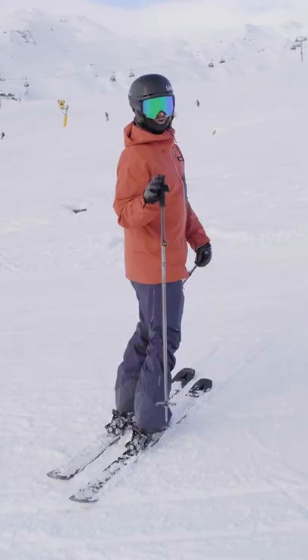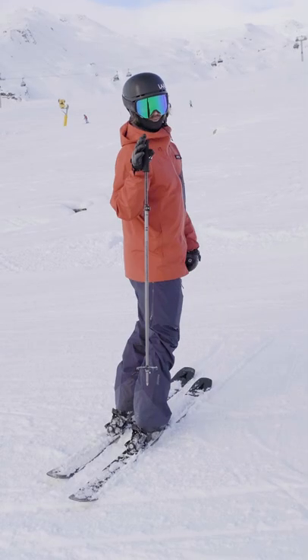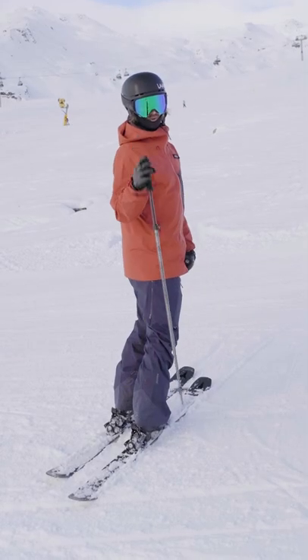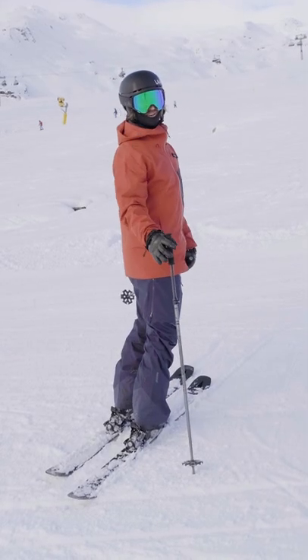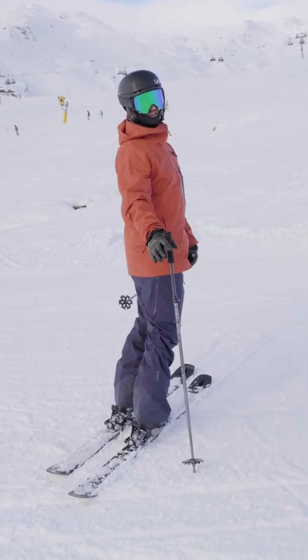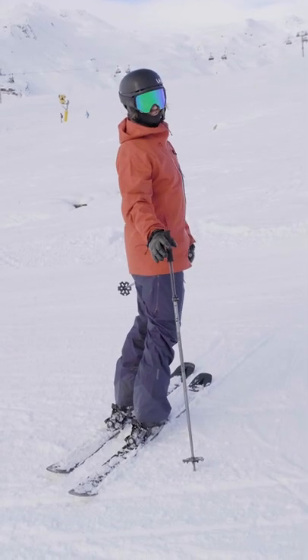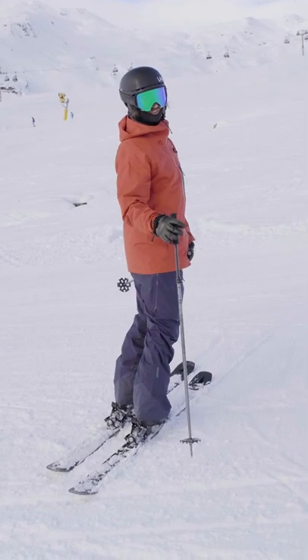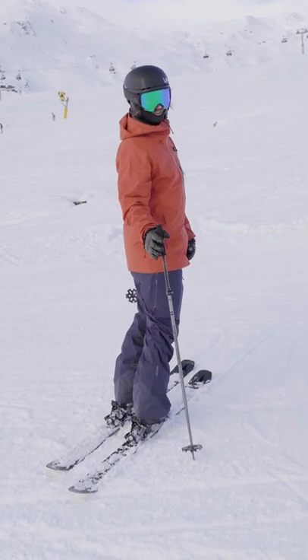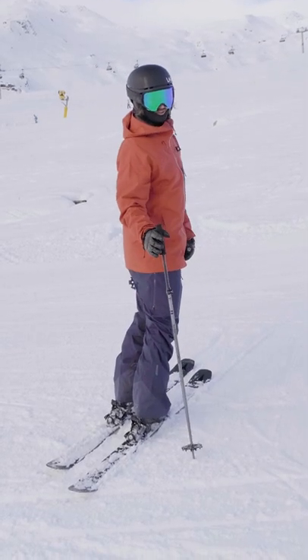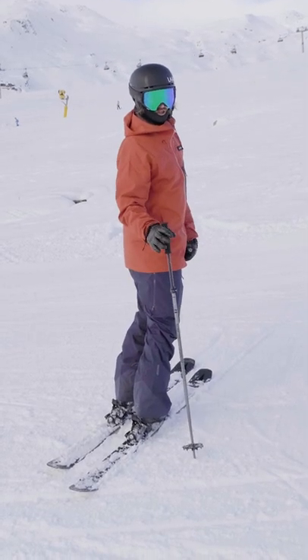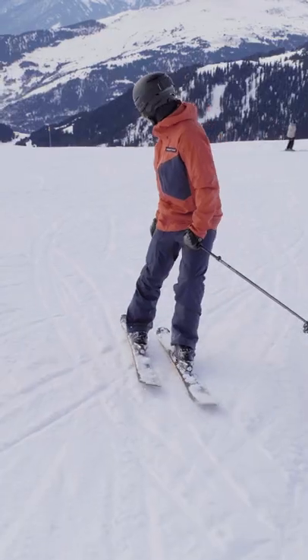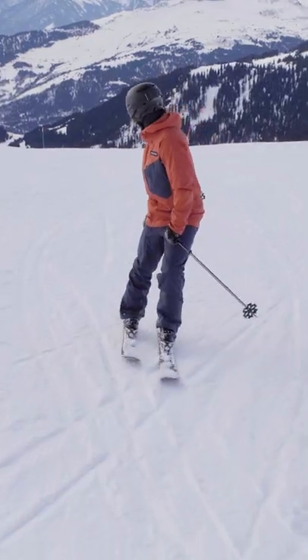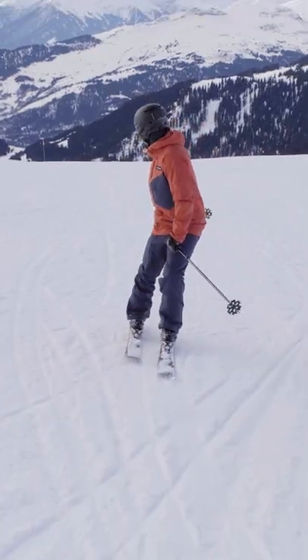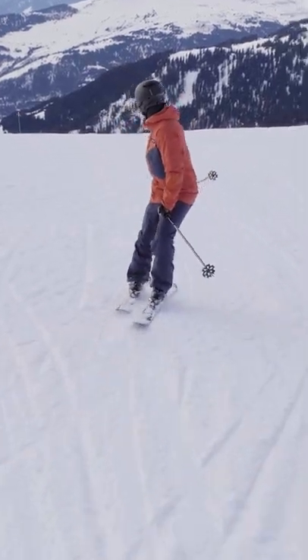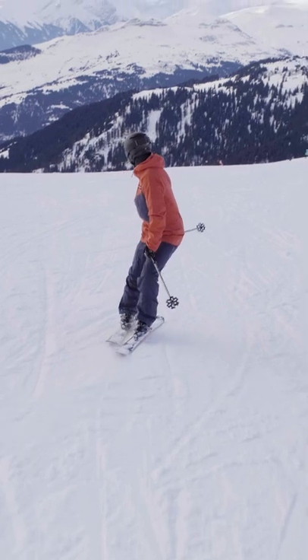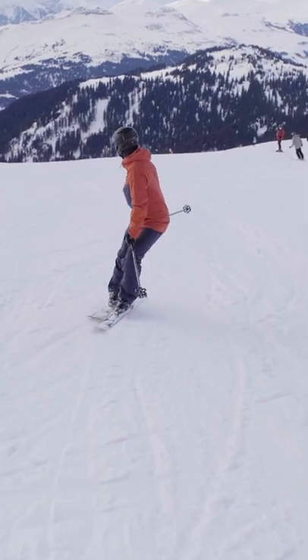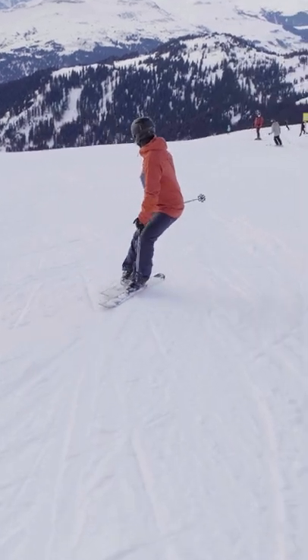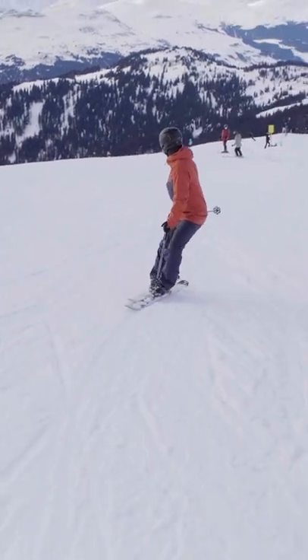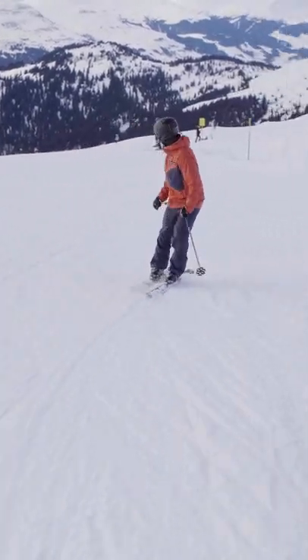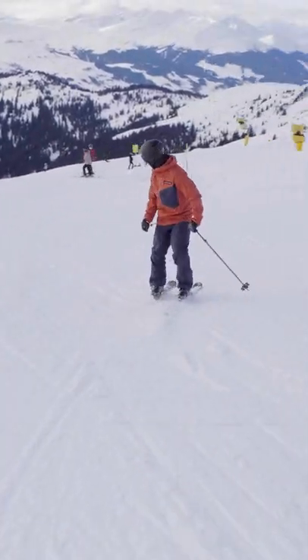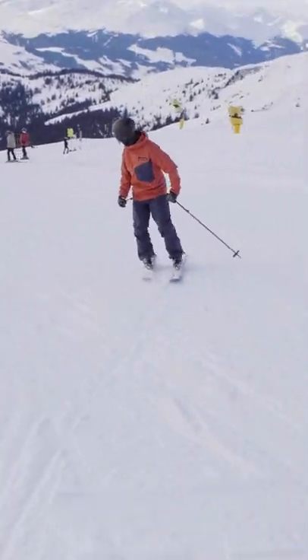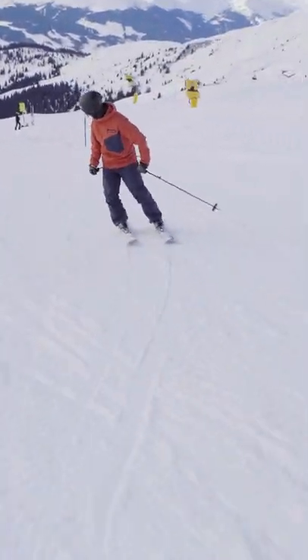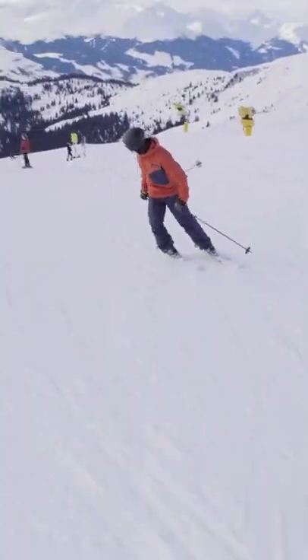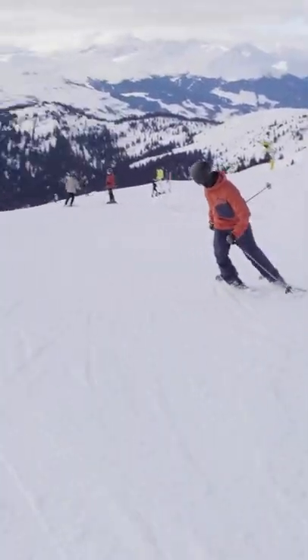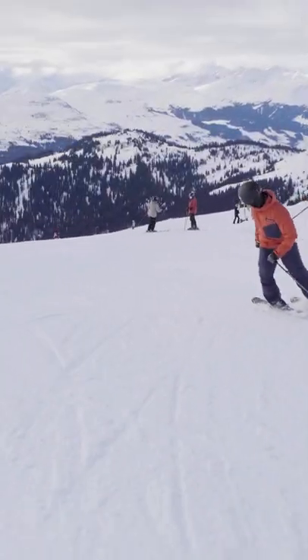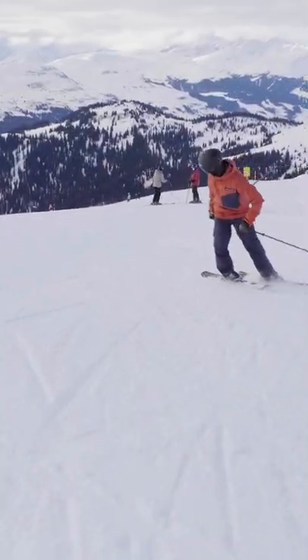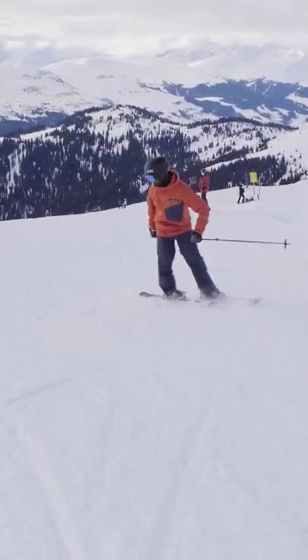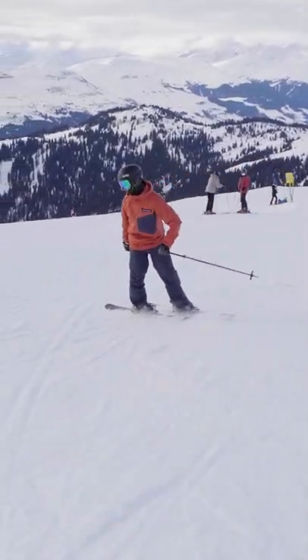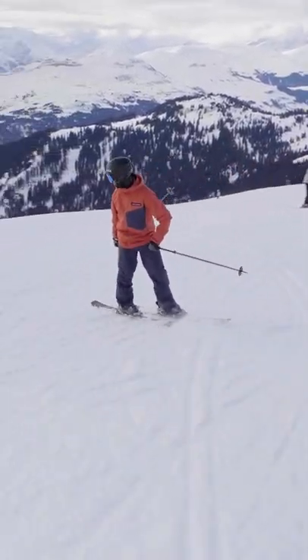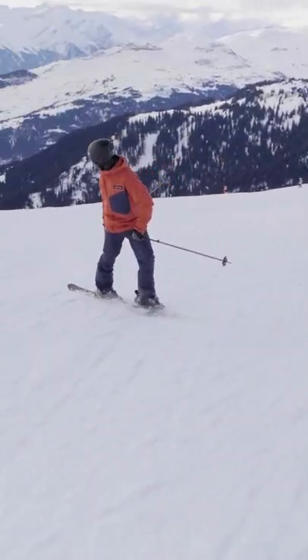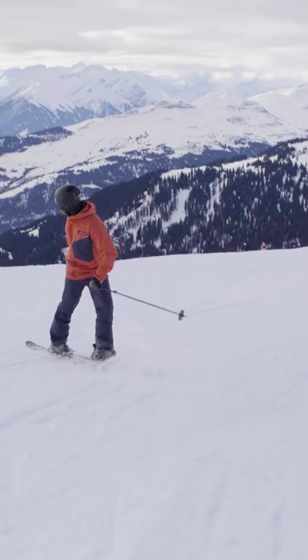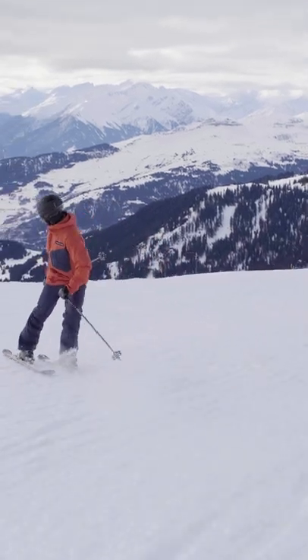Alright, once you get down those skidded turns you want to learn how to carve switch, or at least how to do skidded turns while looking over the same shoulder in both directions.